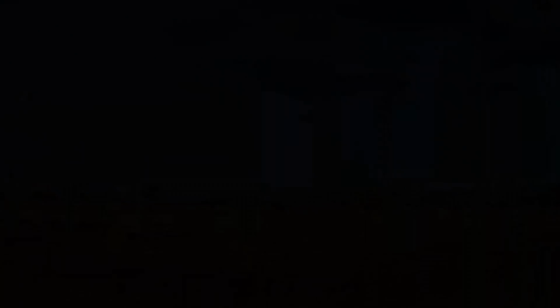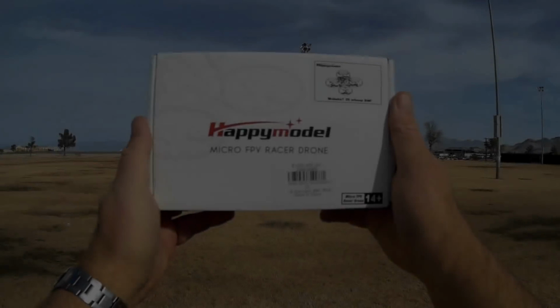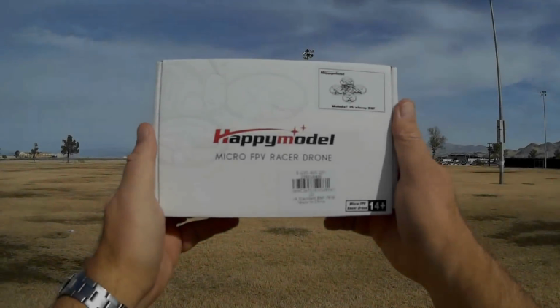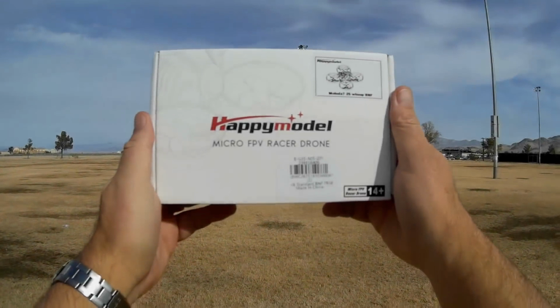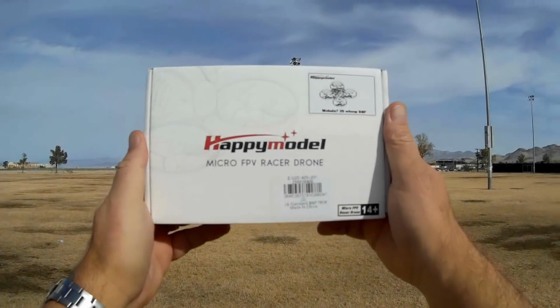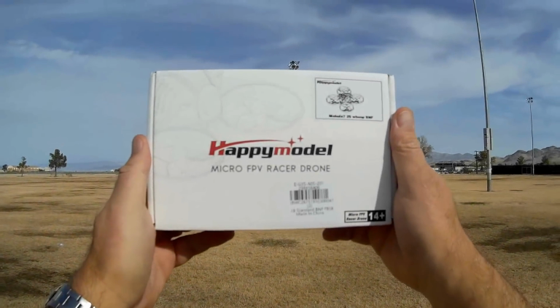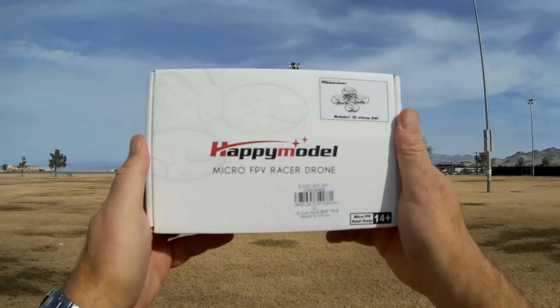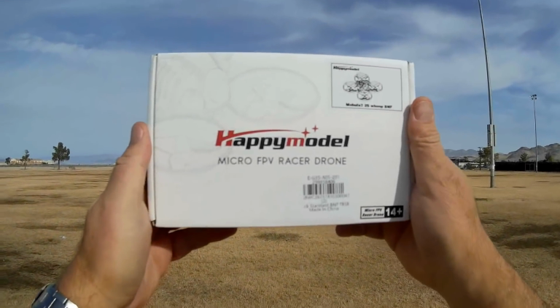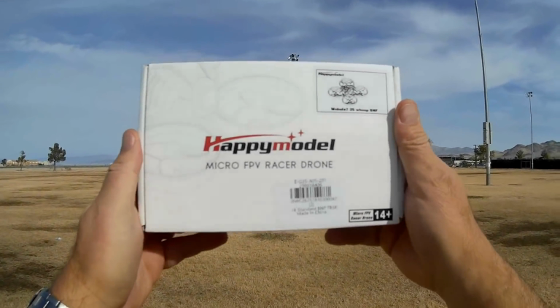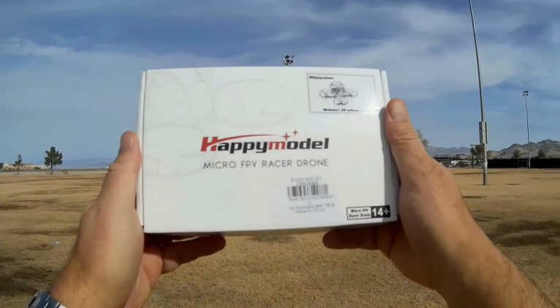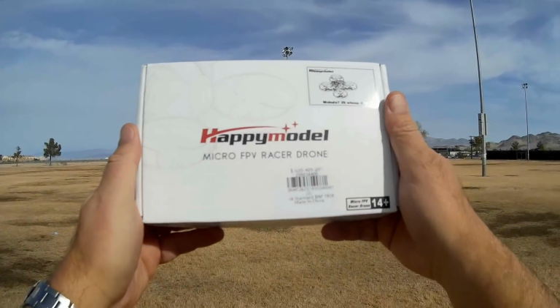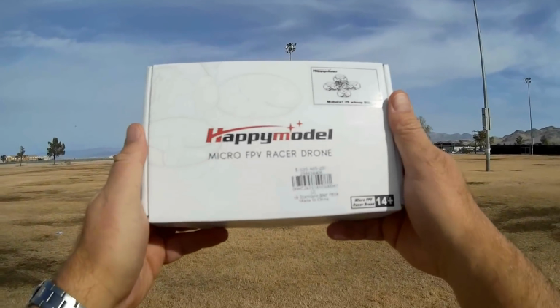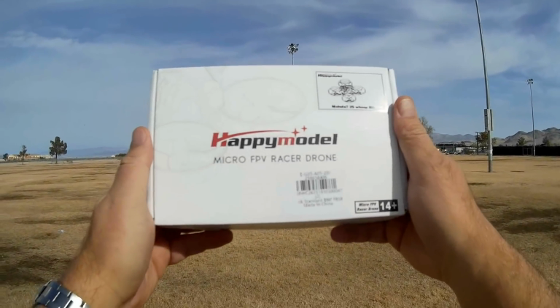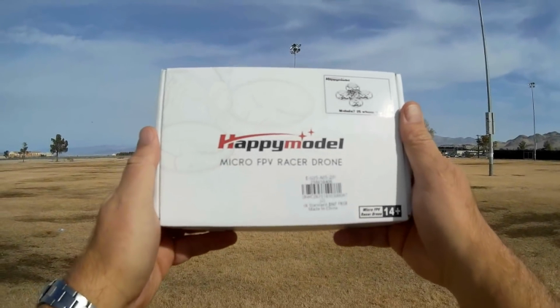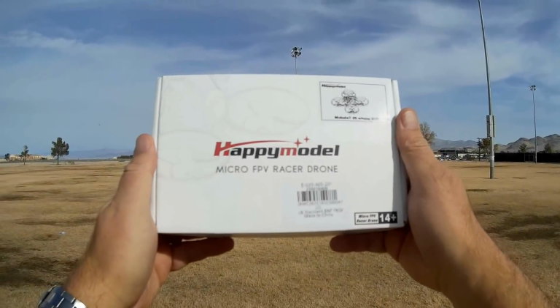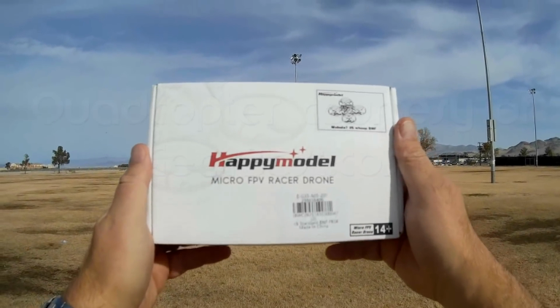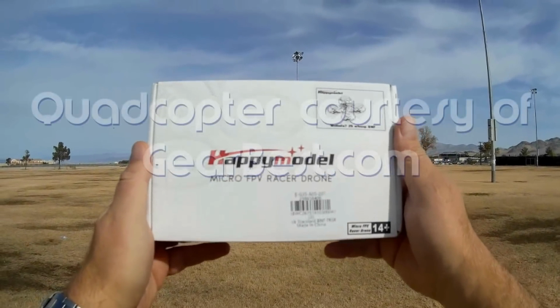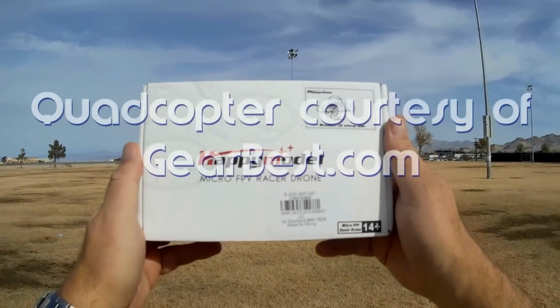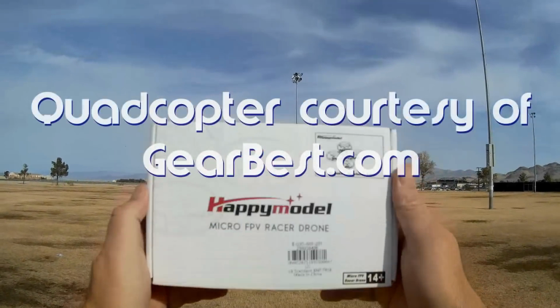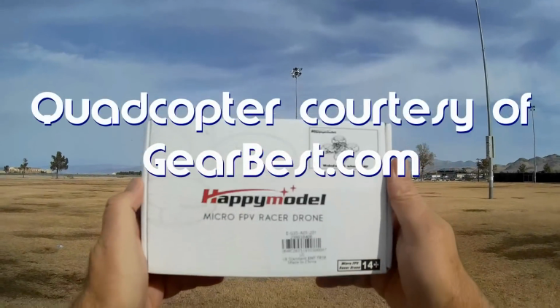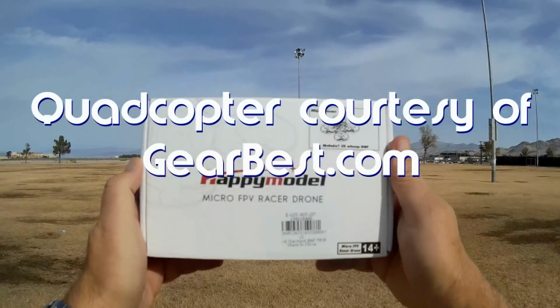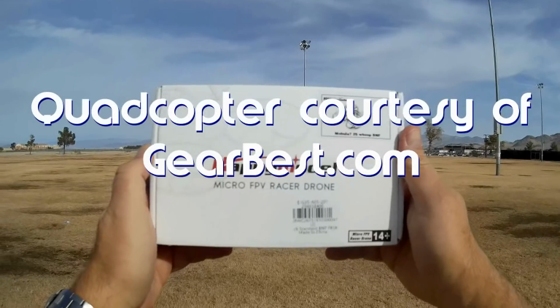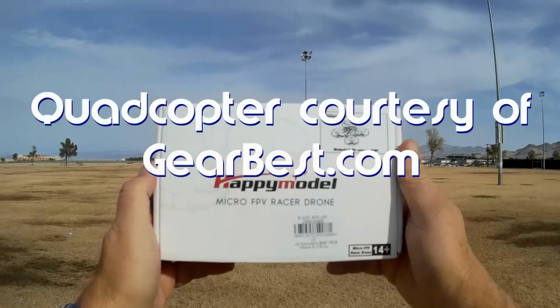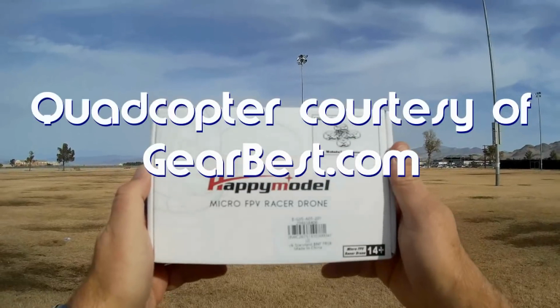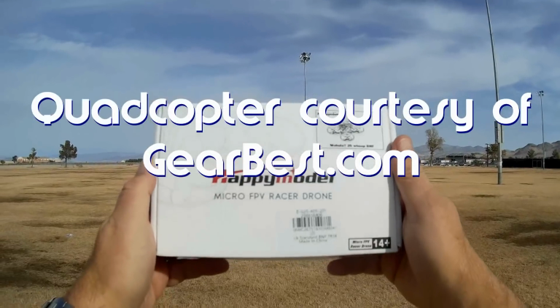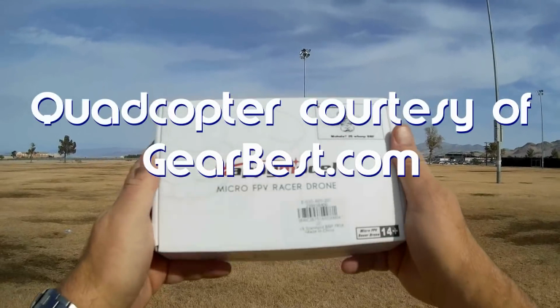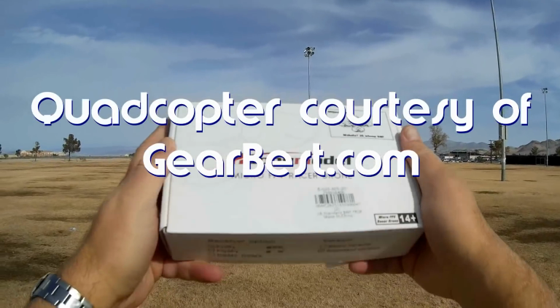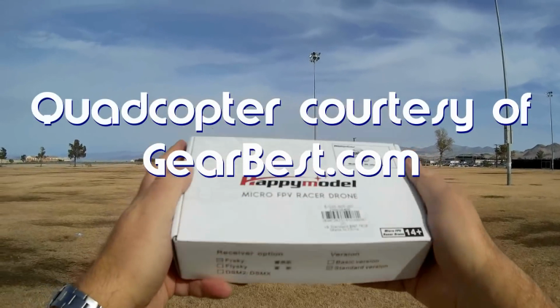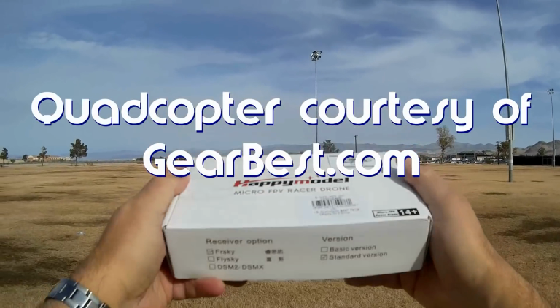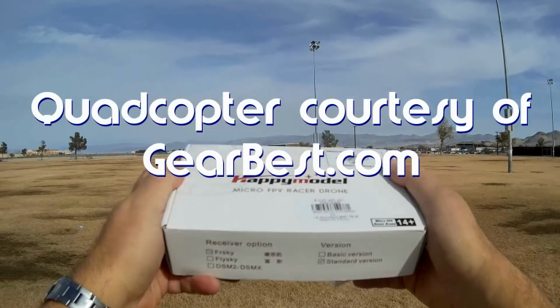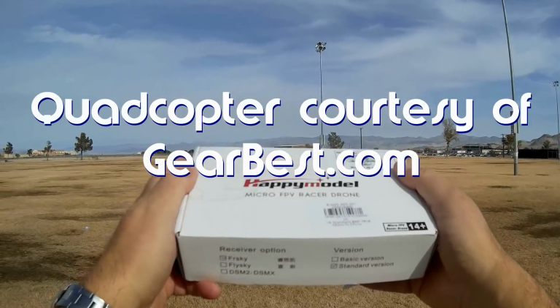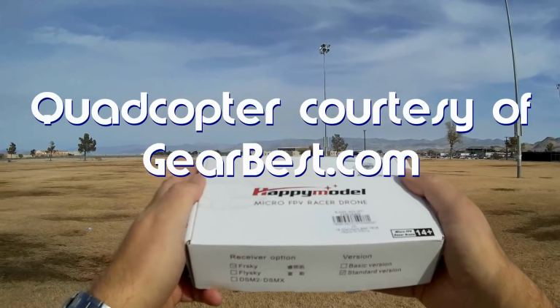Good morning, QuietCopter101 here, and I have a neat new model for you today. This is the new Mobula 7 2S Whoop. Bind and Fly Whoop.